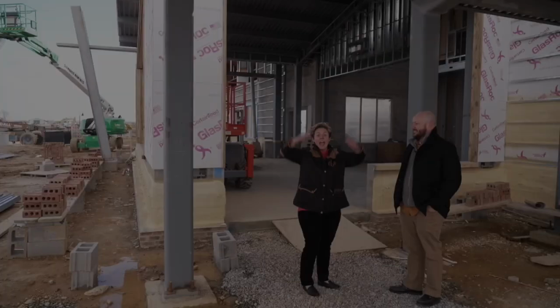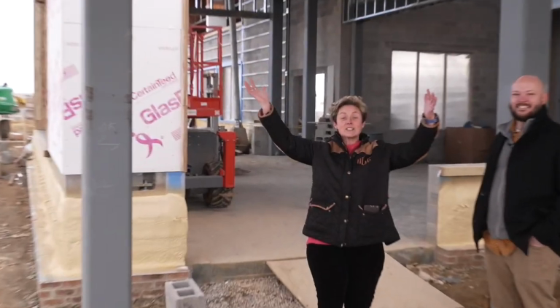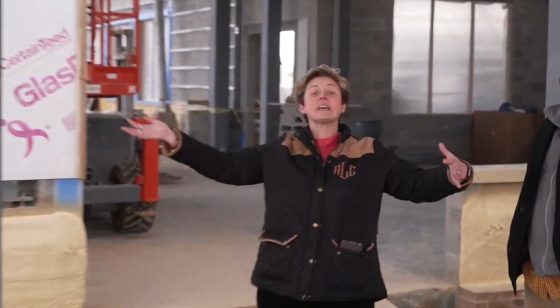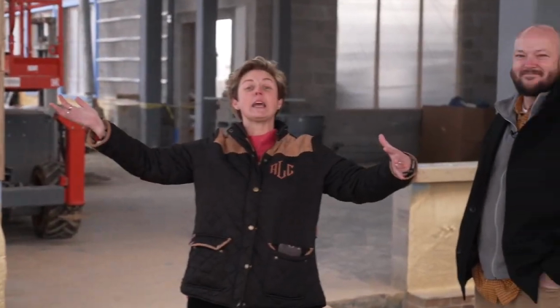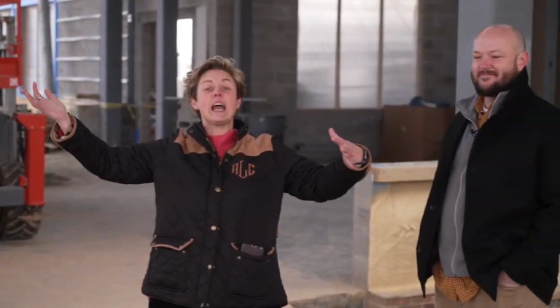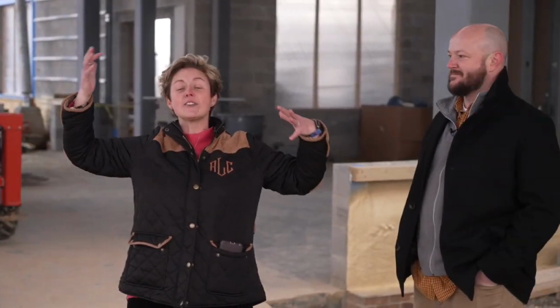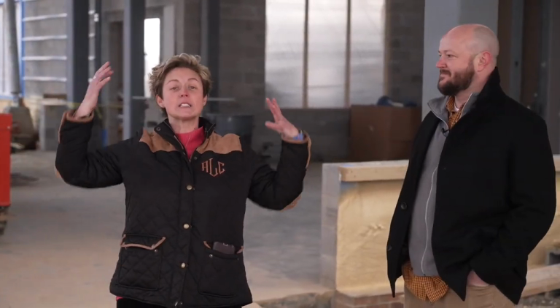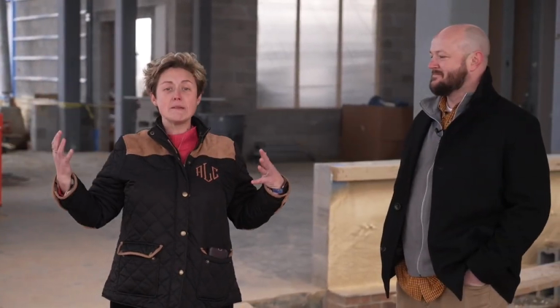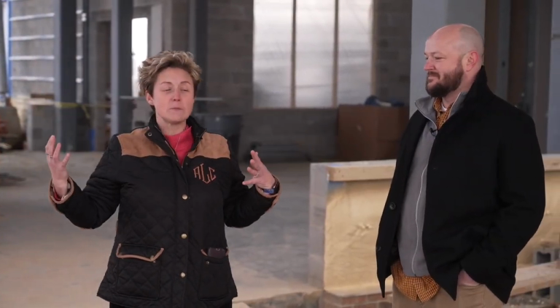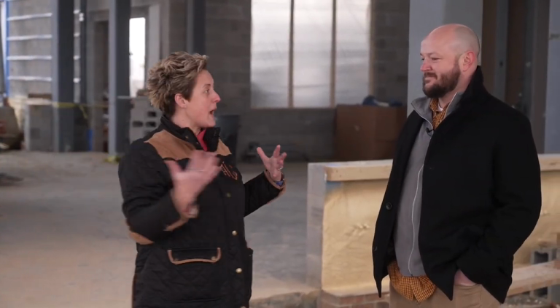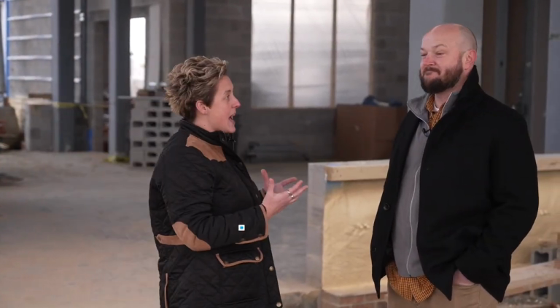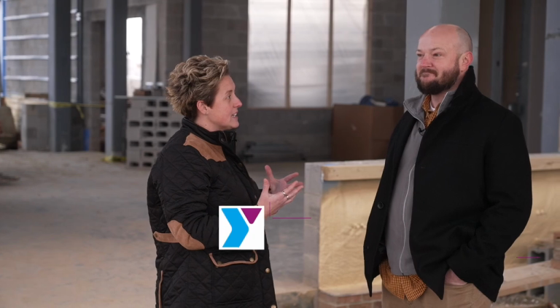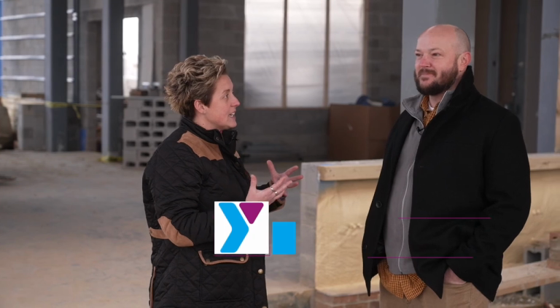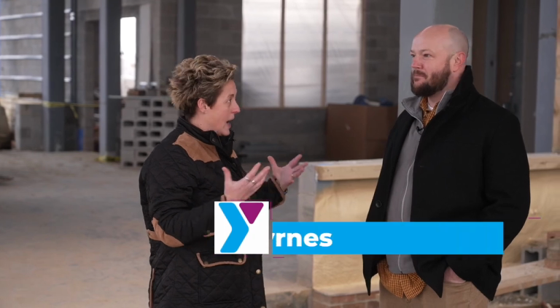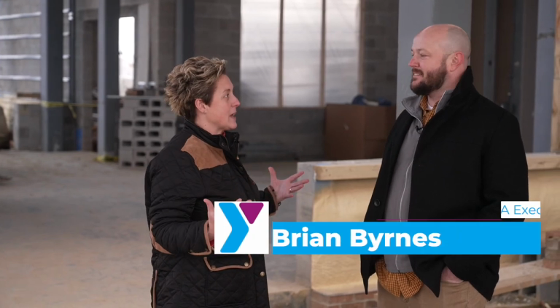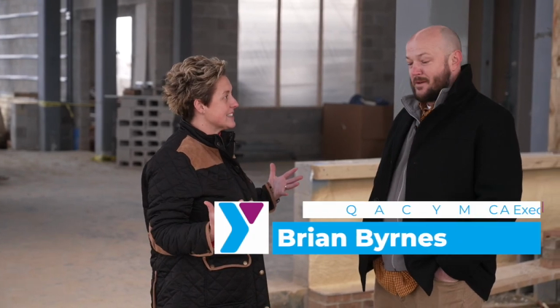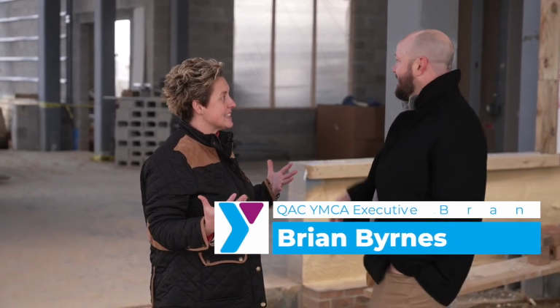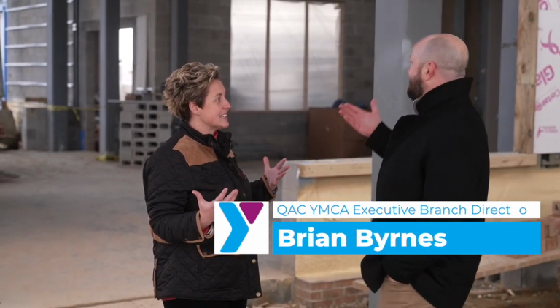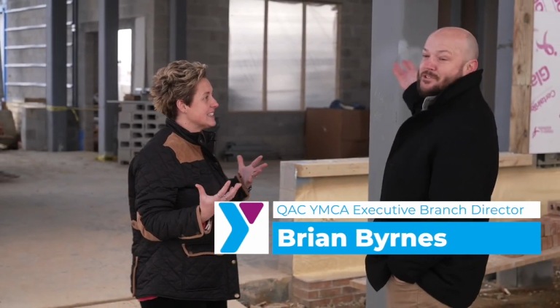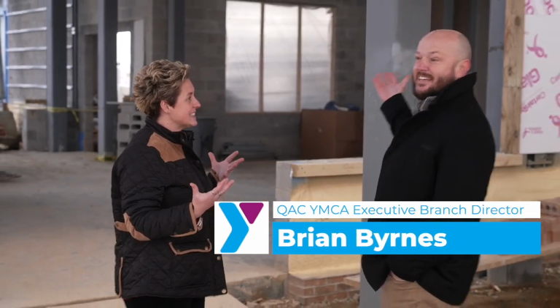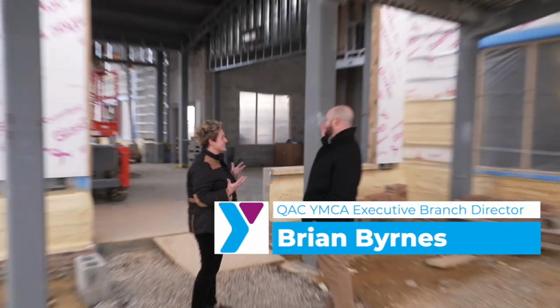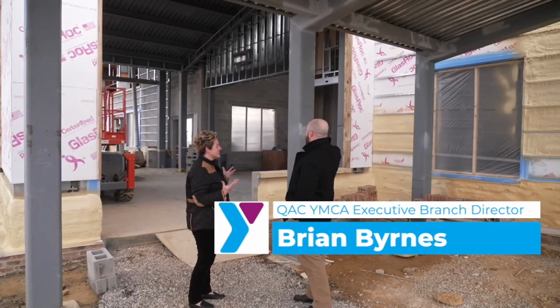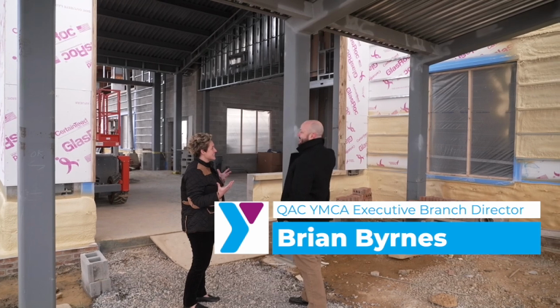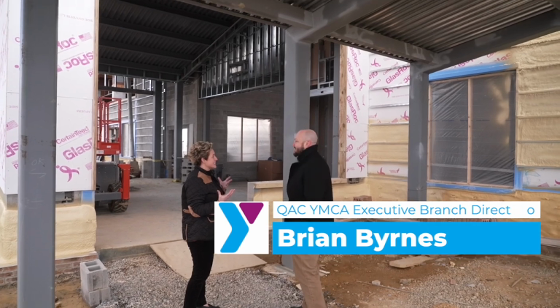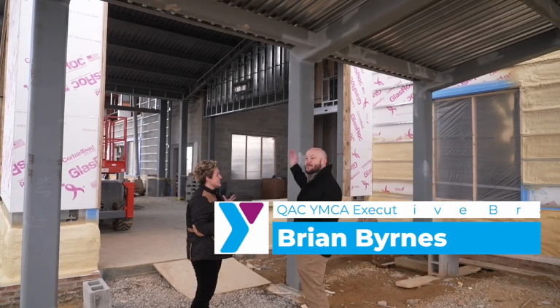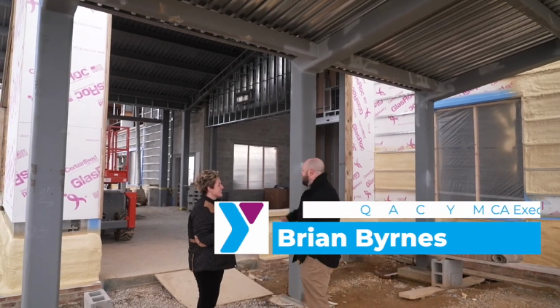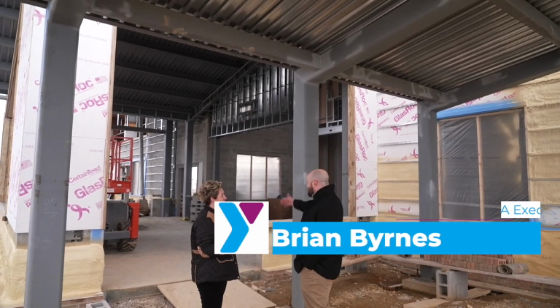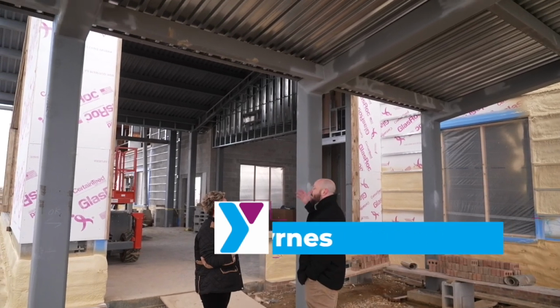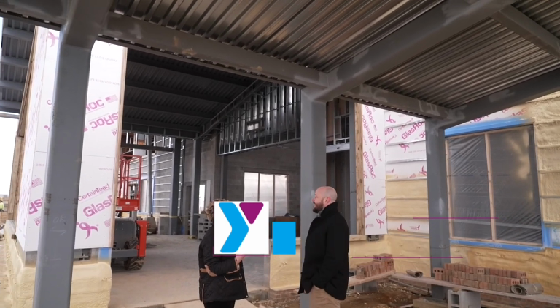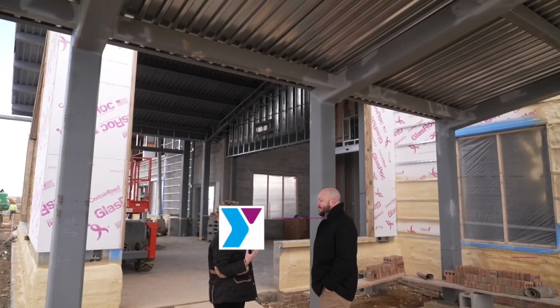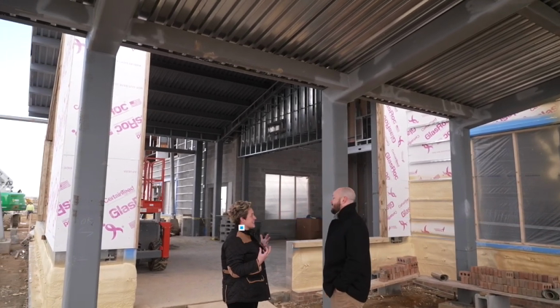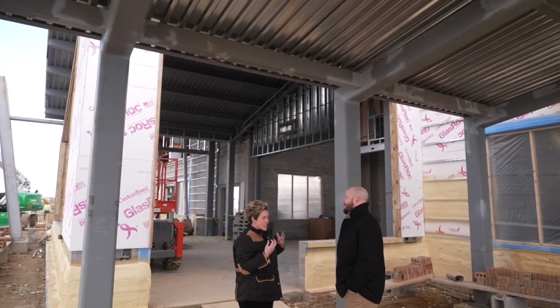Hey, it's Around Town with Mandy, and I thought it was time to bring Brian back. The Y's coming — it's coming. As you can see, it's an actual building, and we're going to be moving in this year. It's going to be awesome.